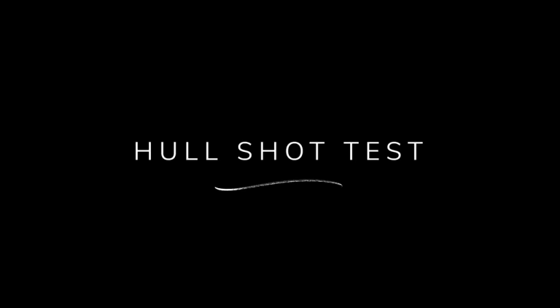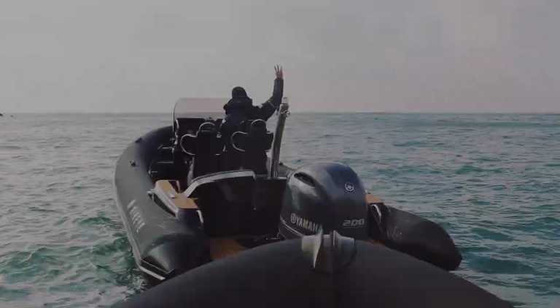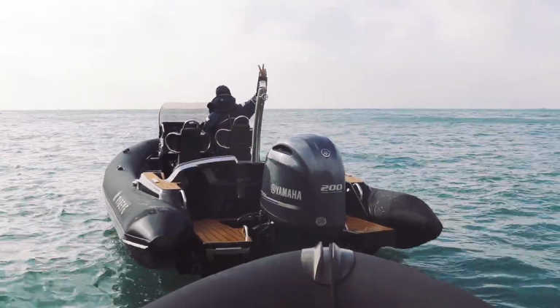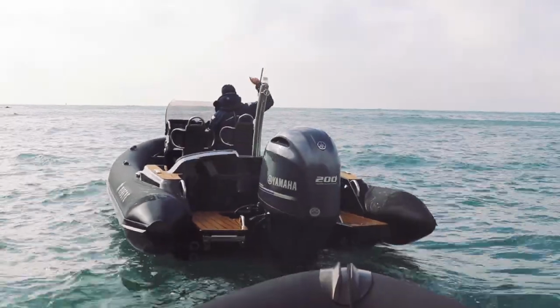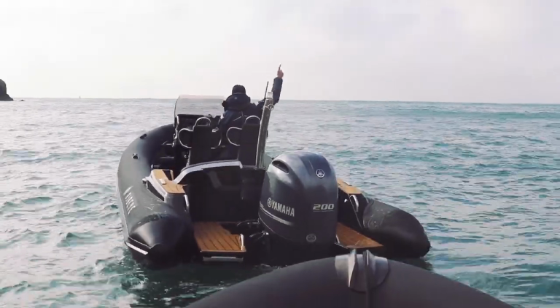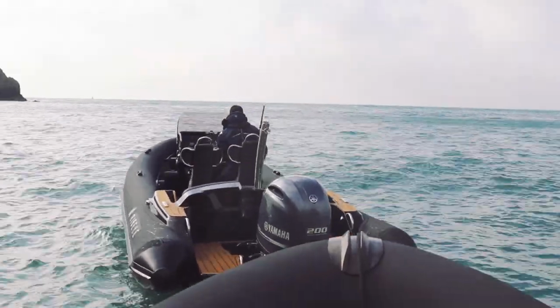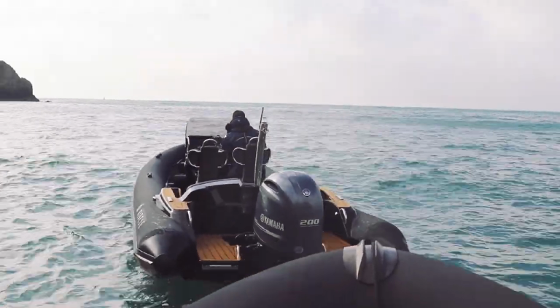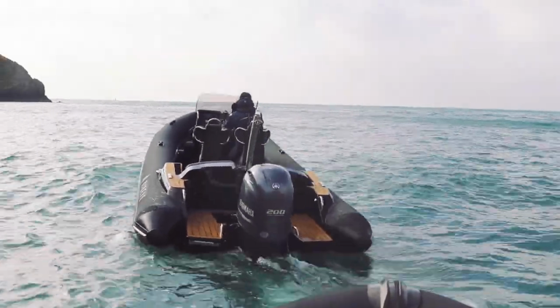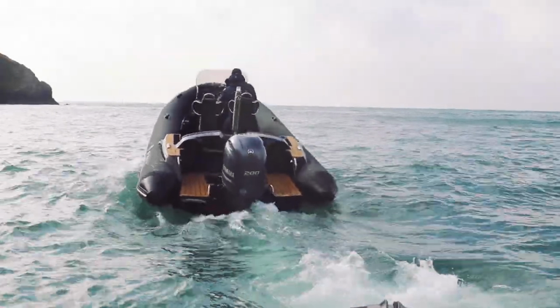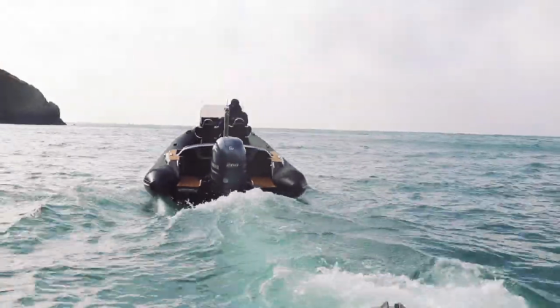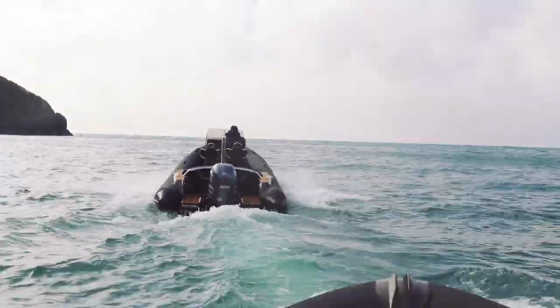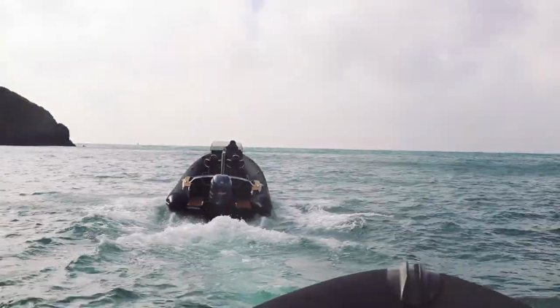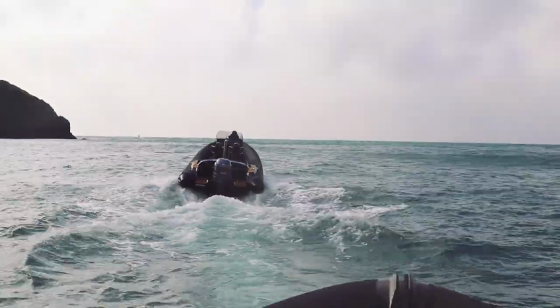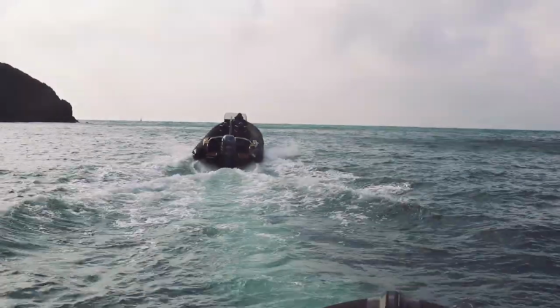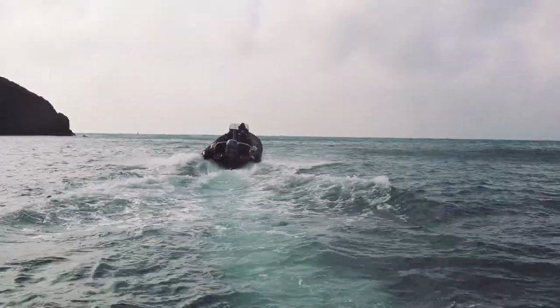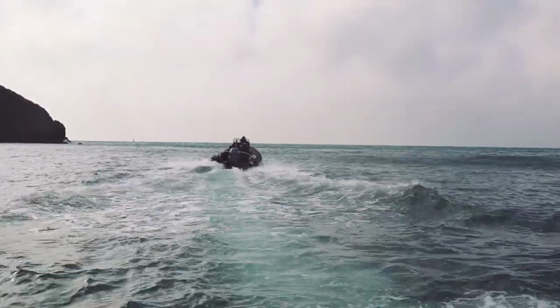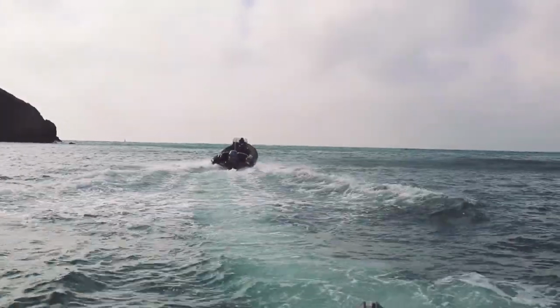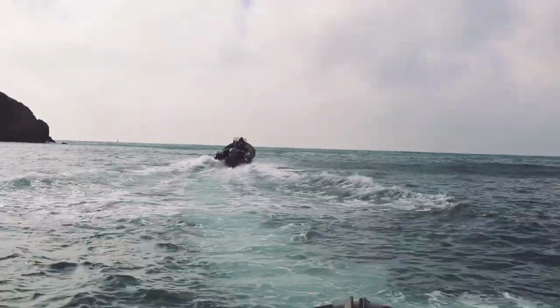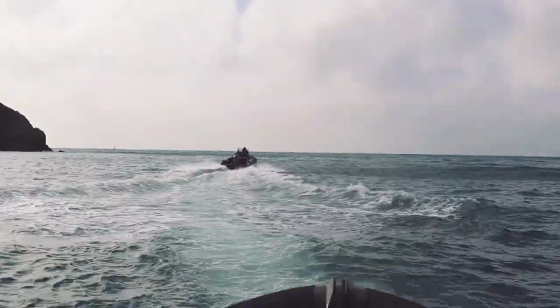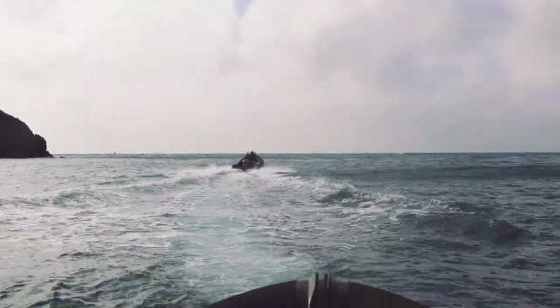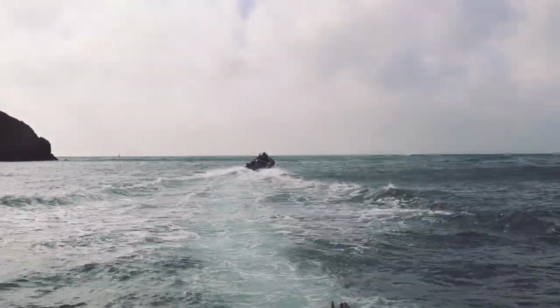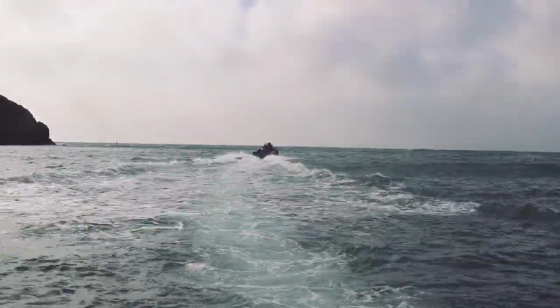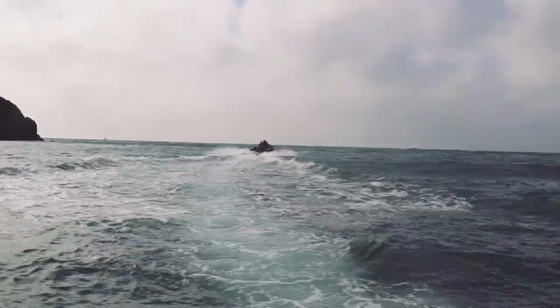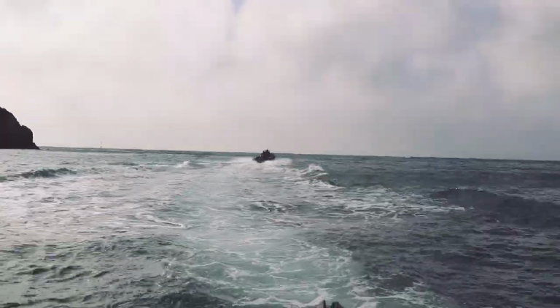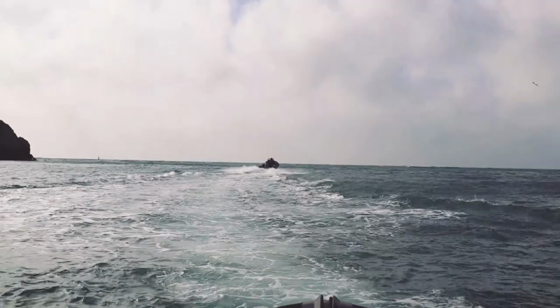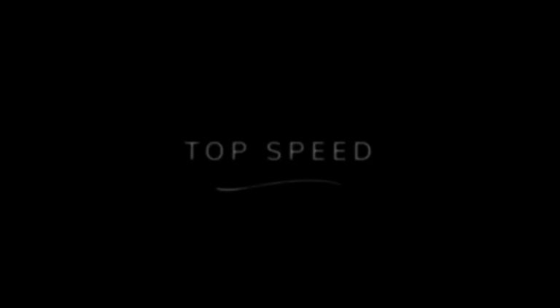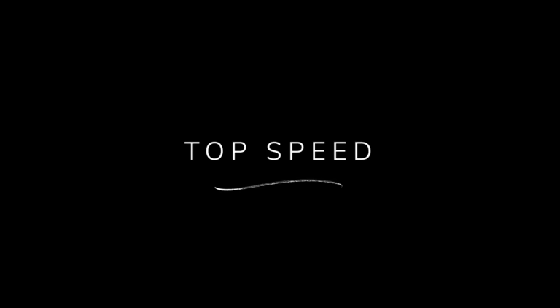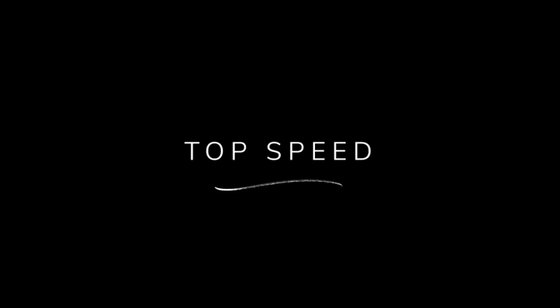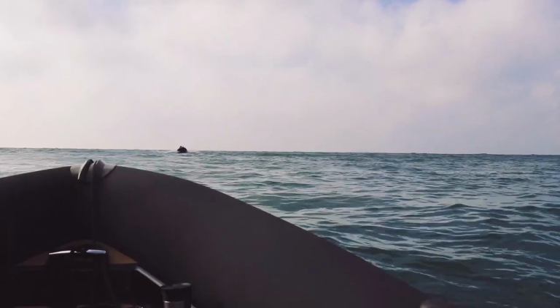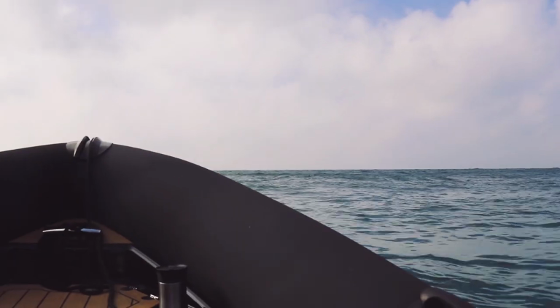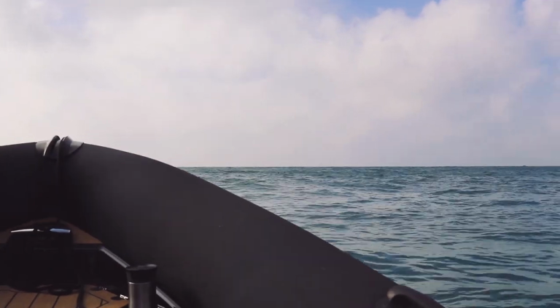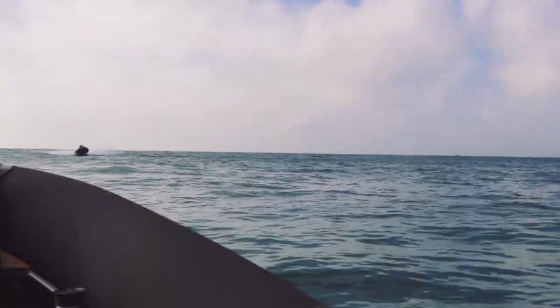Three, two, one. Those waves are amazing.